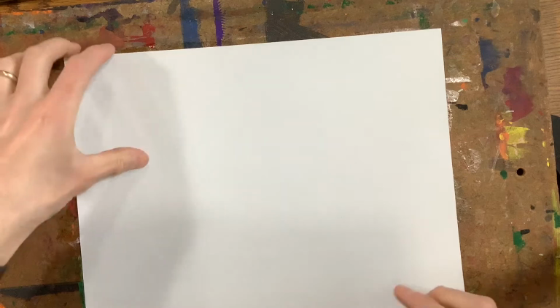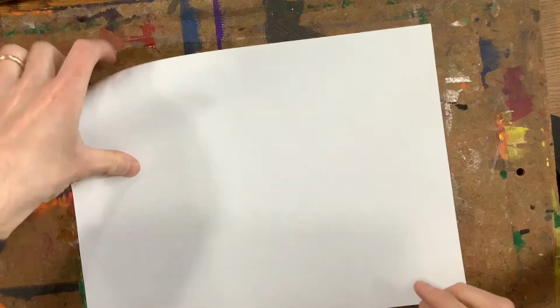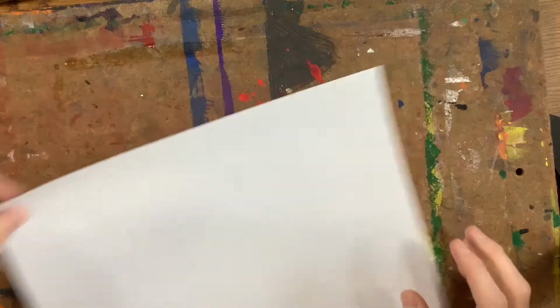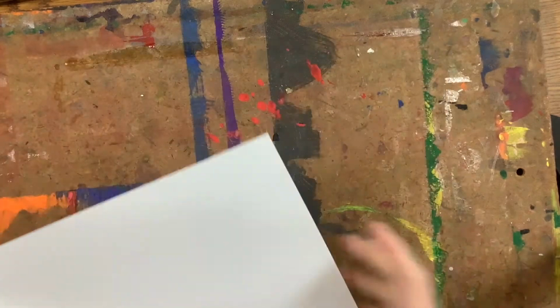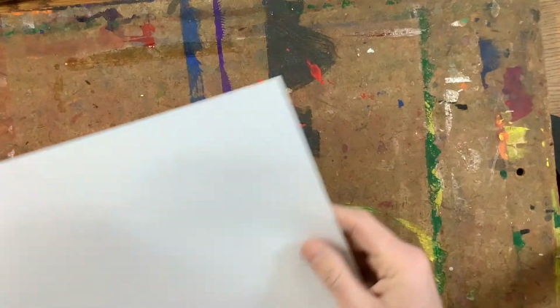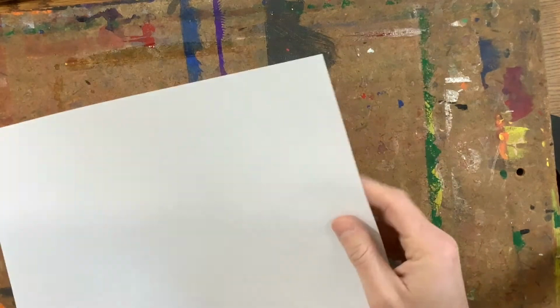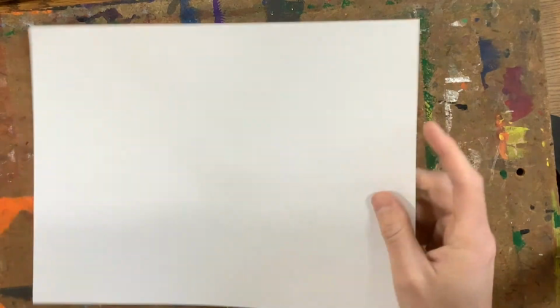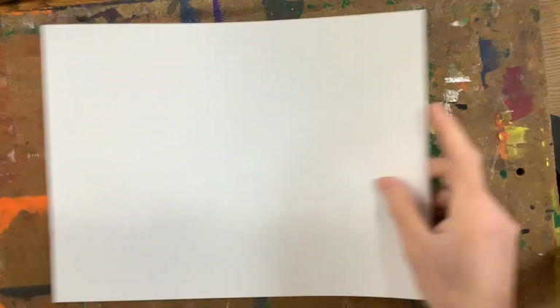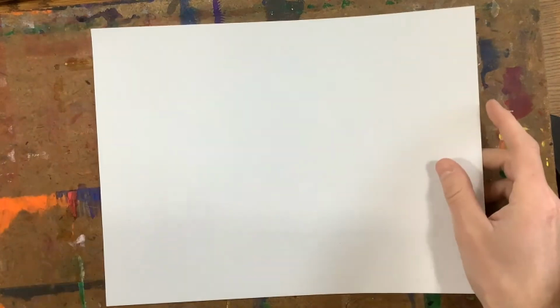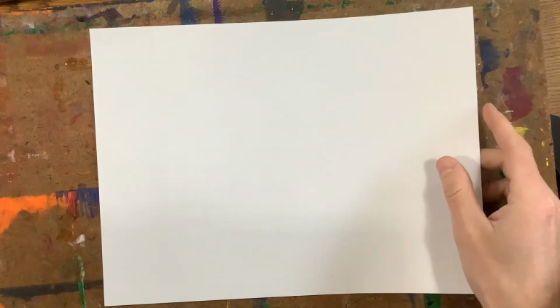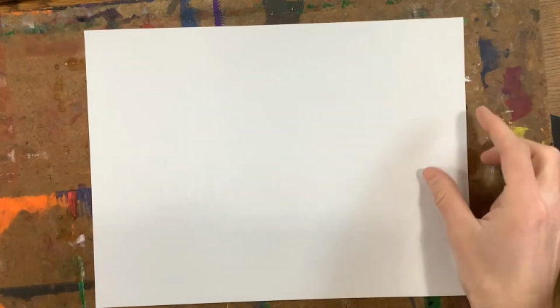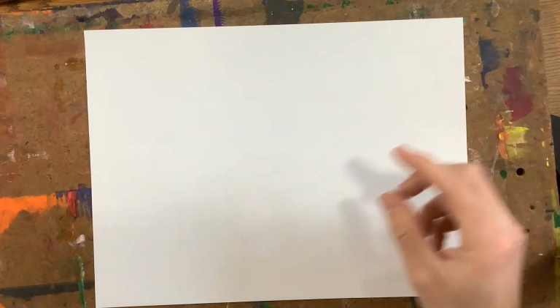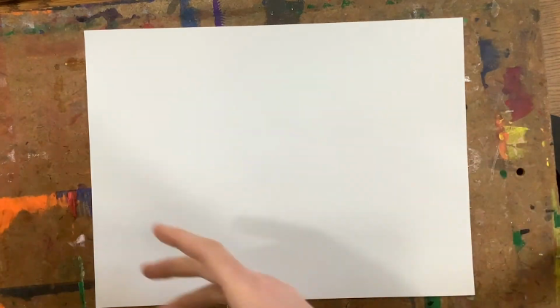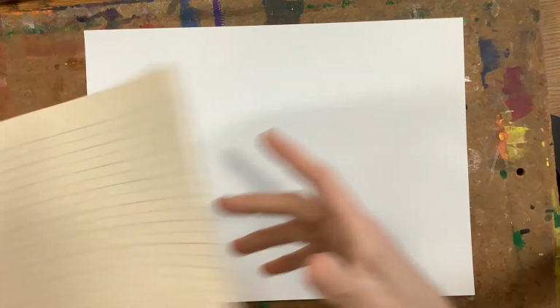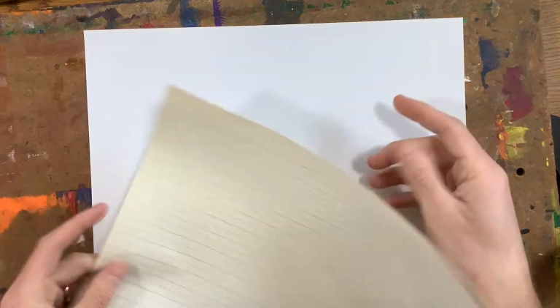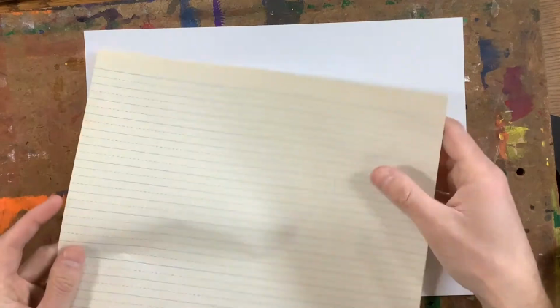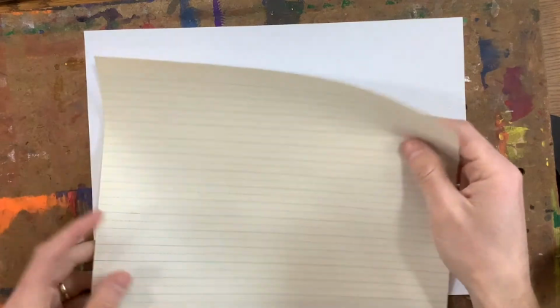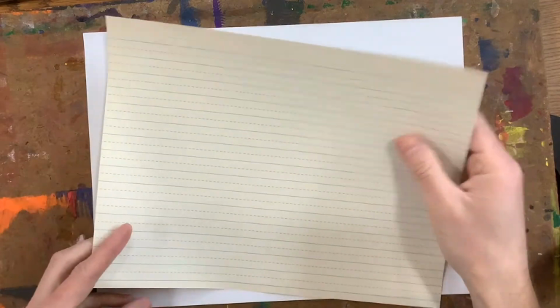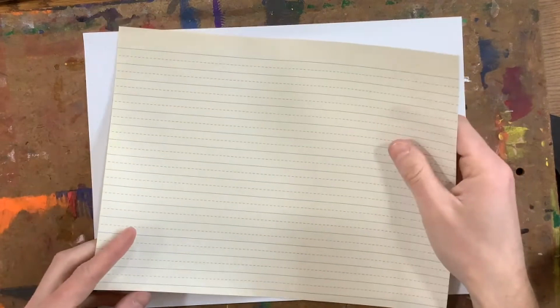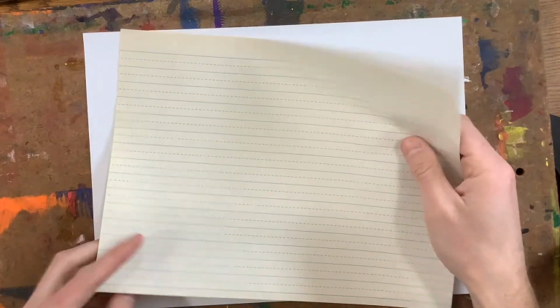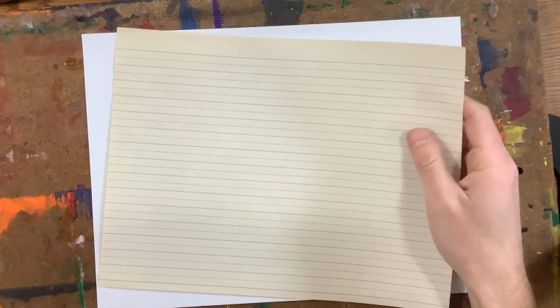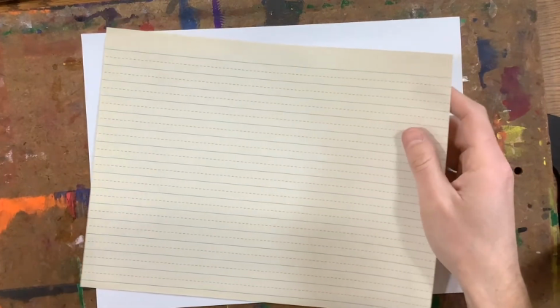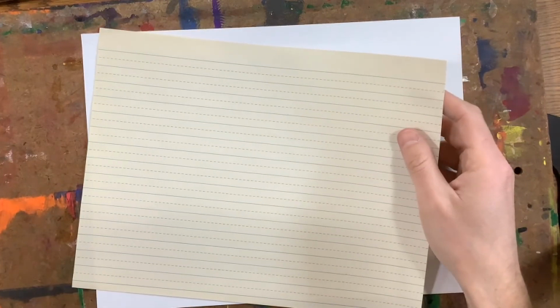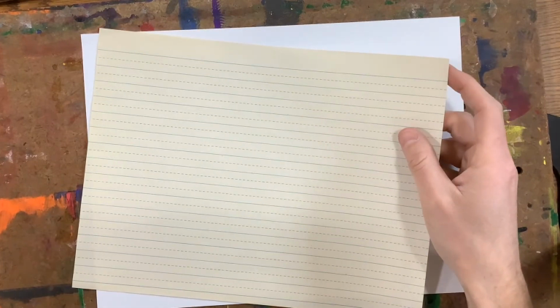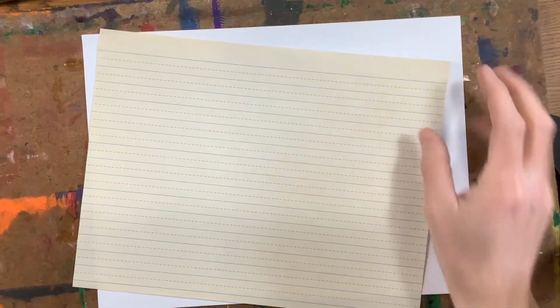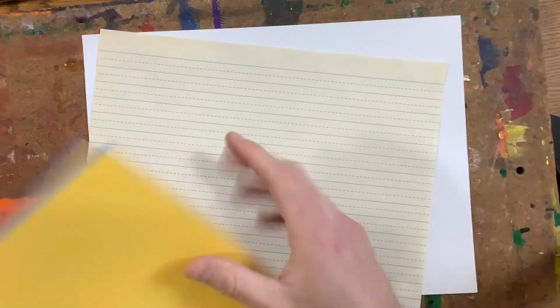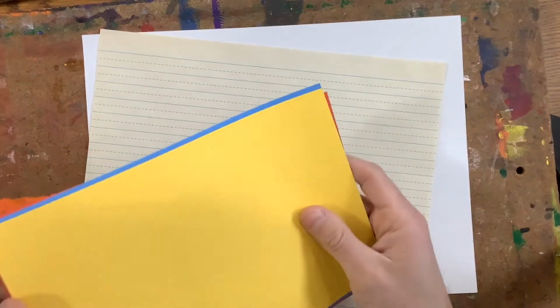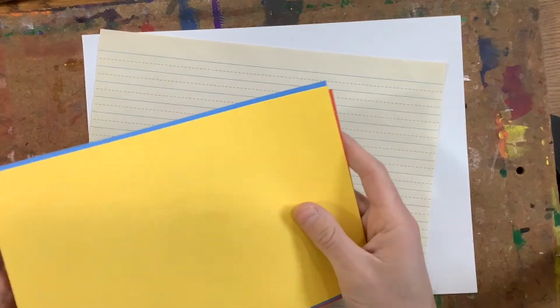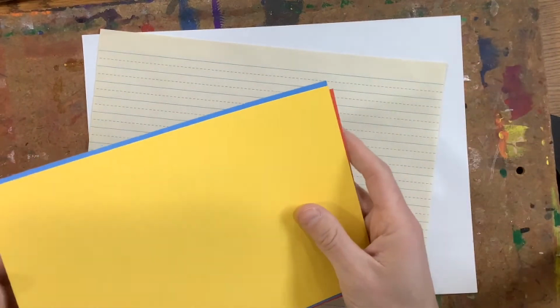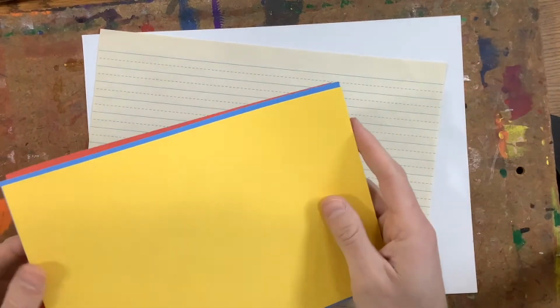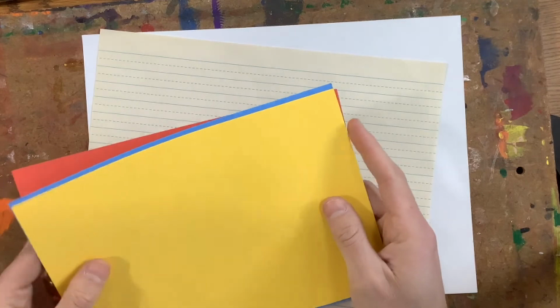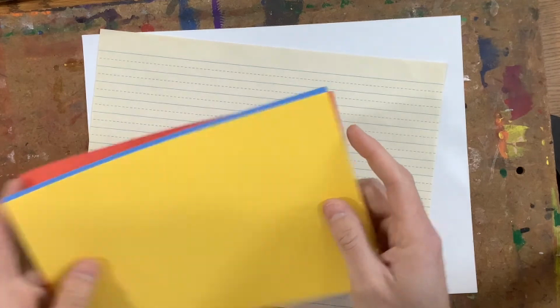Hey artists, today off the supply table you're going to get one big sheet of white paper, one sheet of newsprint or newspaper depending on what I have, and then one of each of the primary colors.